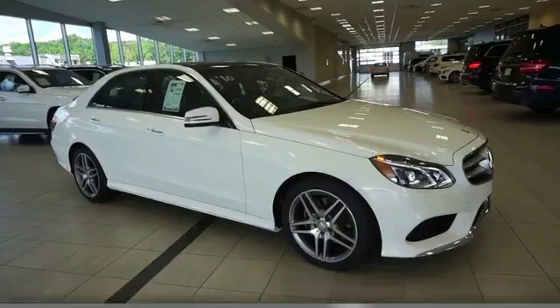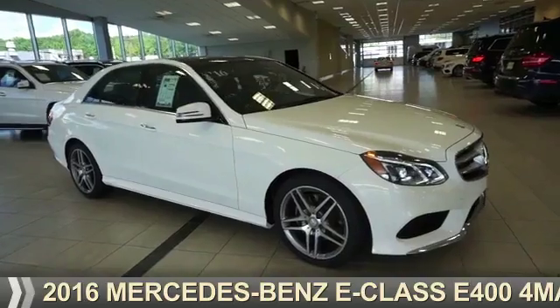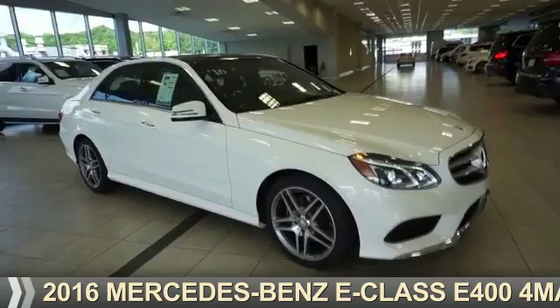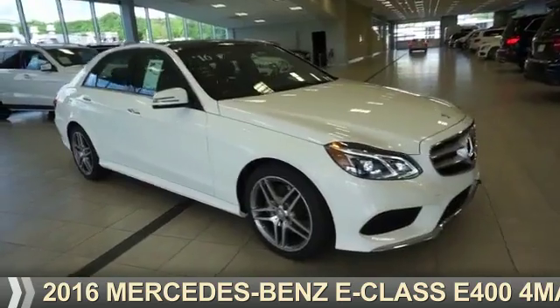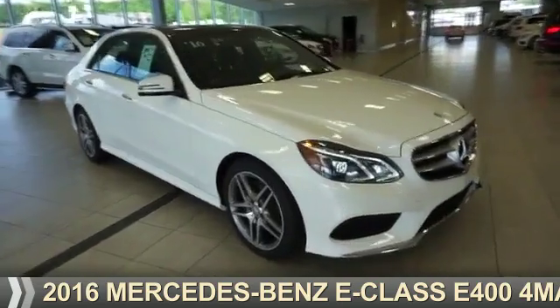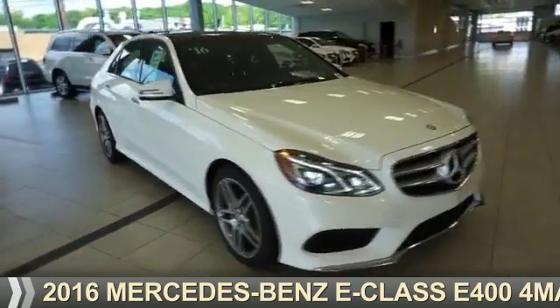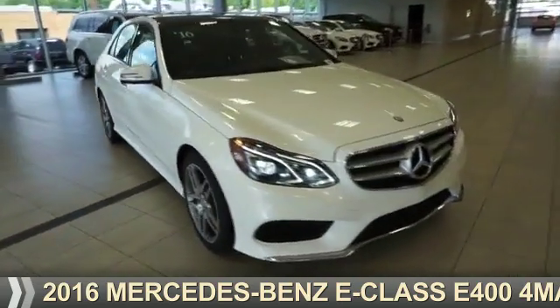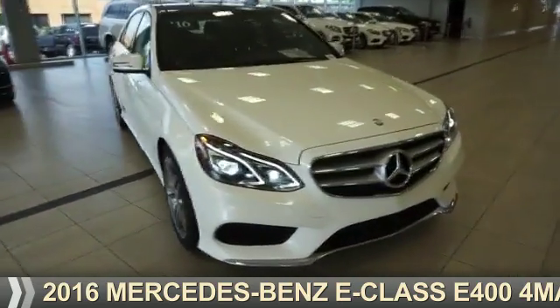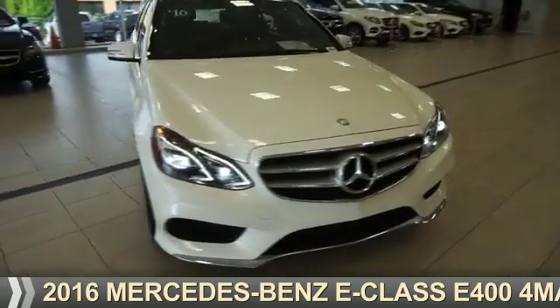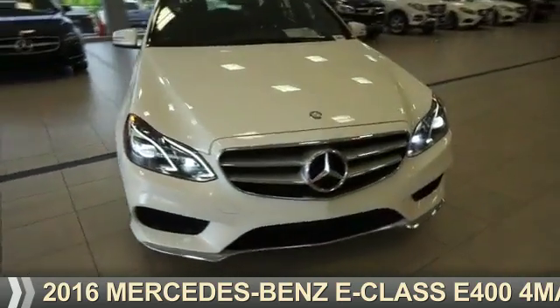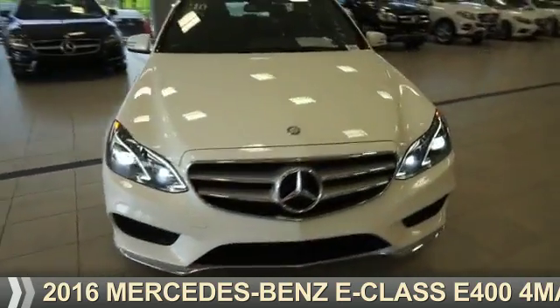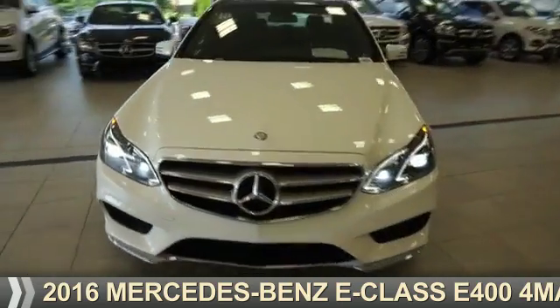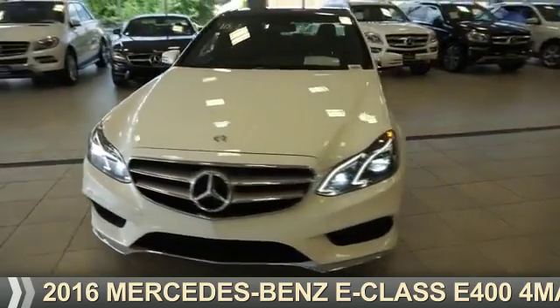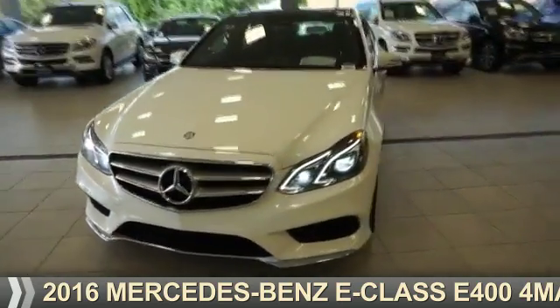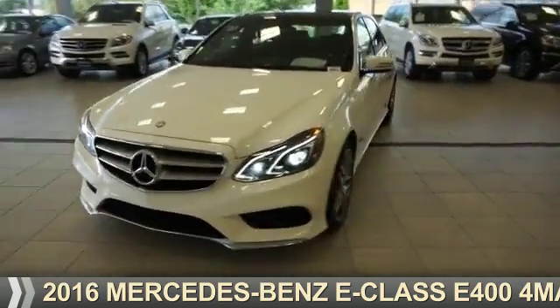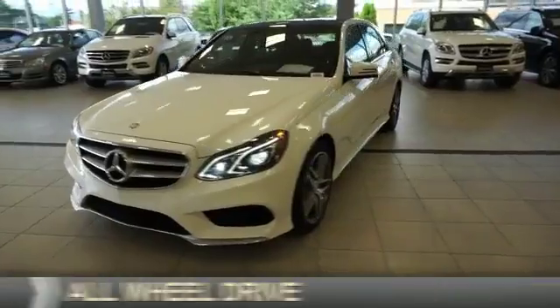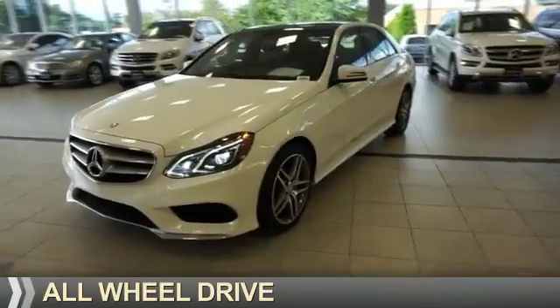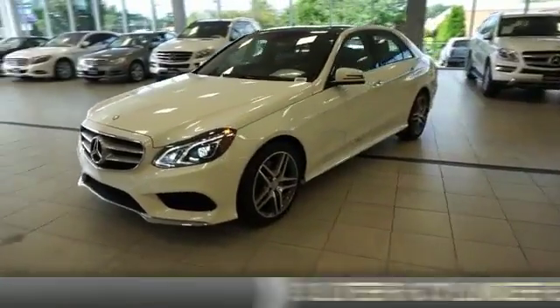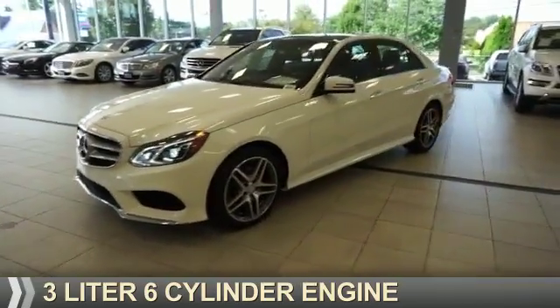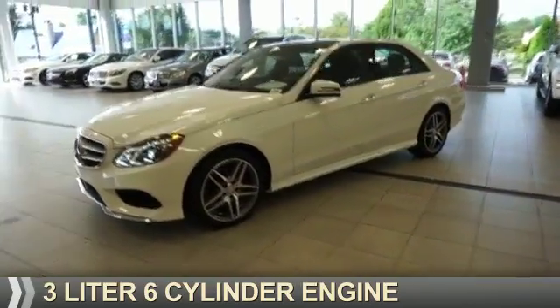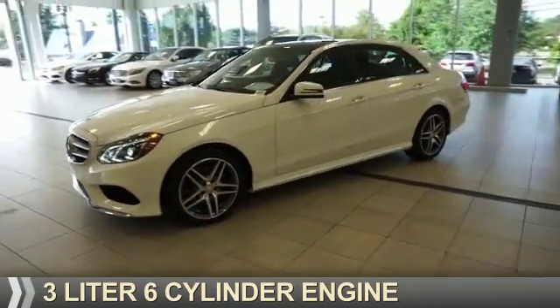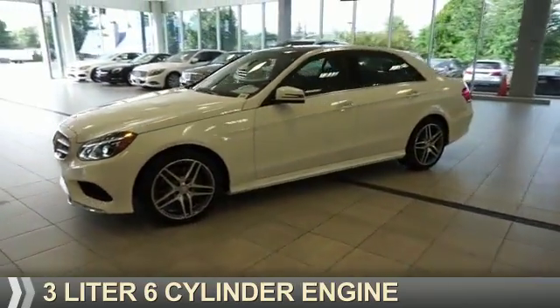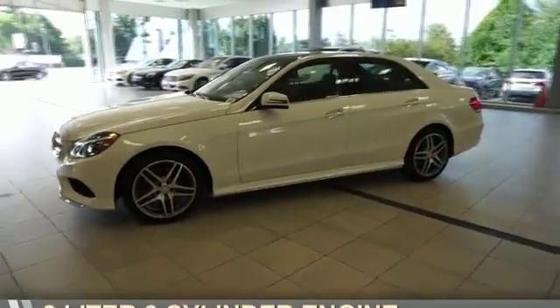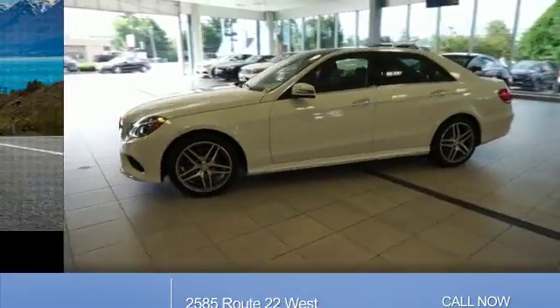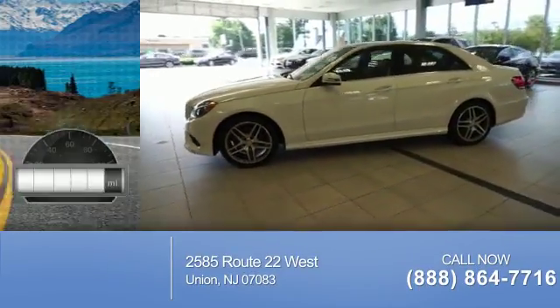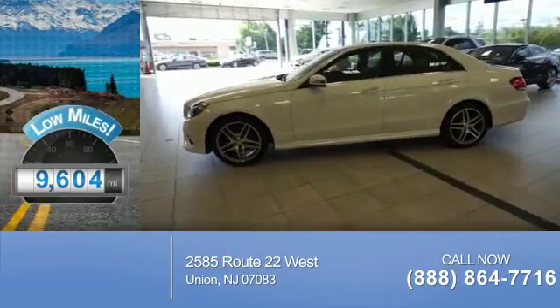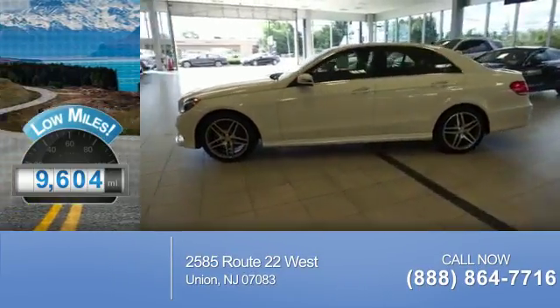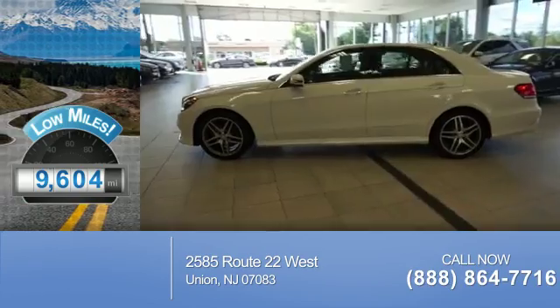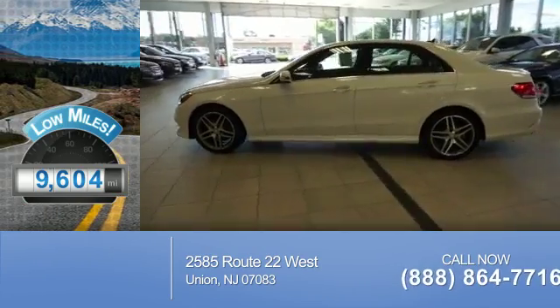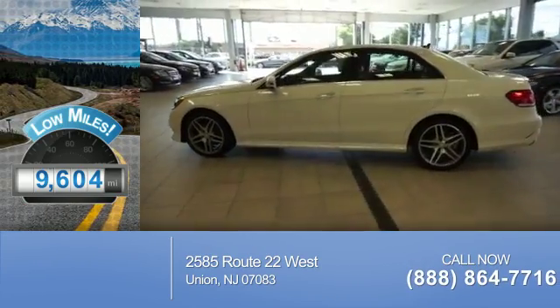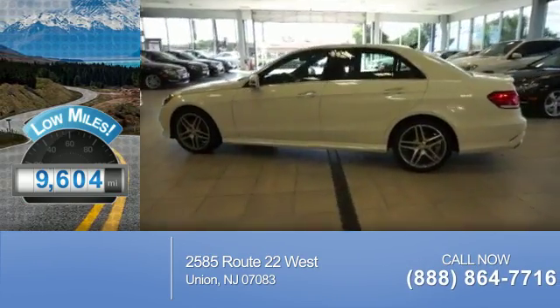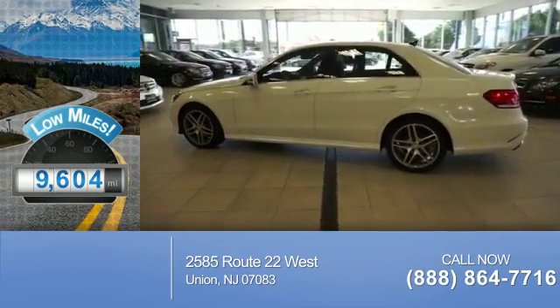Presenting the 2016 Mercedes-Benz E-Class. It's powered by all-wheel drive, a 3-liter, 6-cylinder engine. With fewer than 10,000 miles, this vehicle is like new.